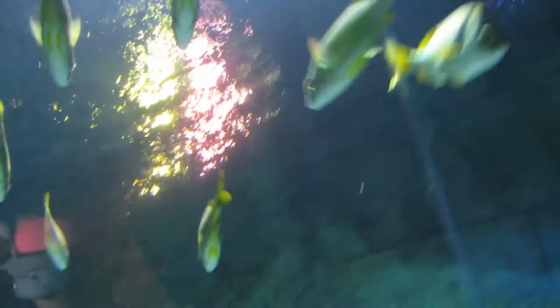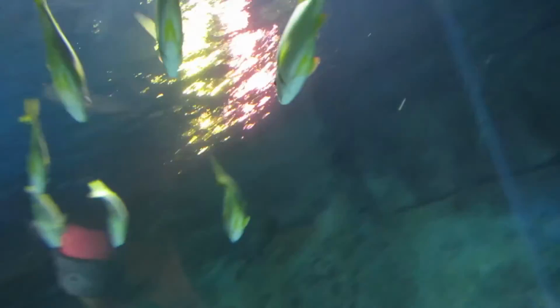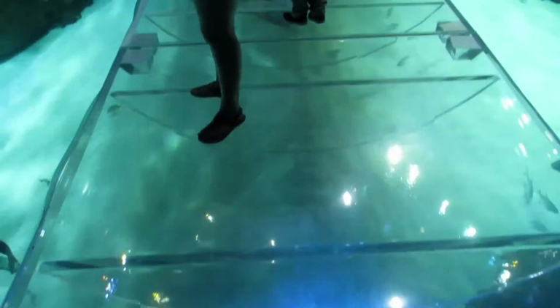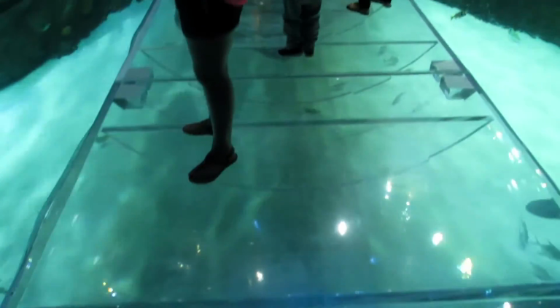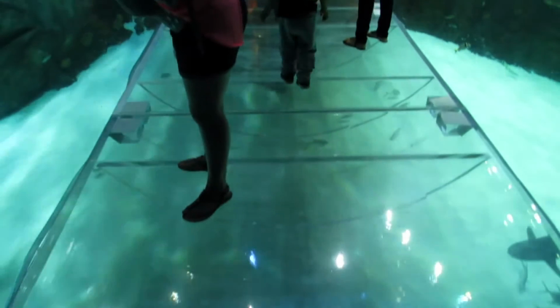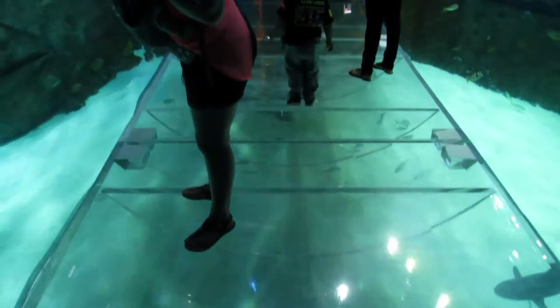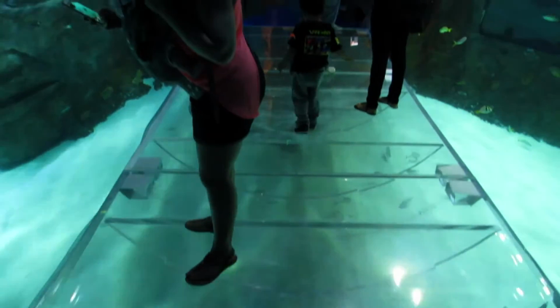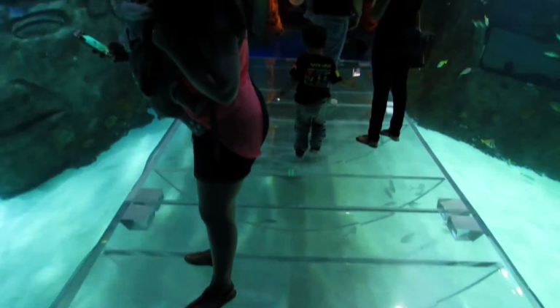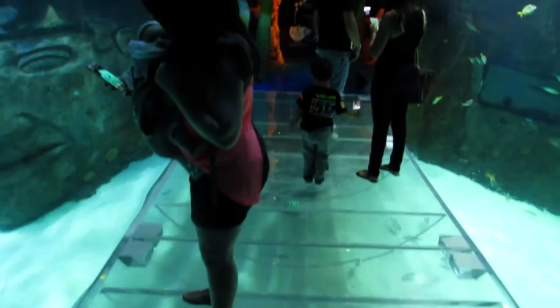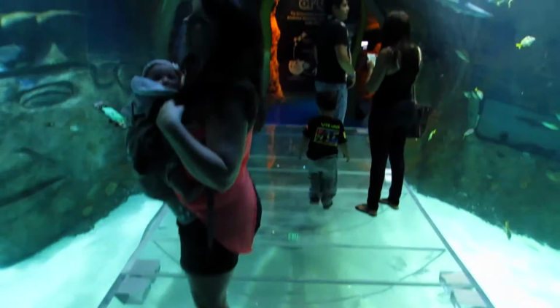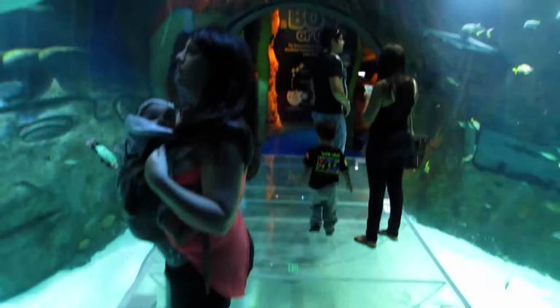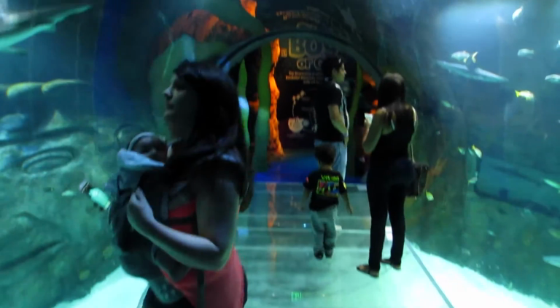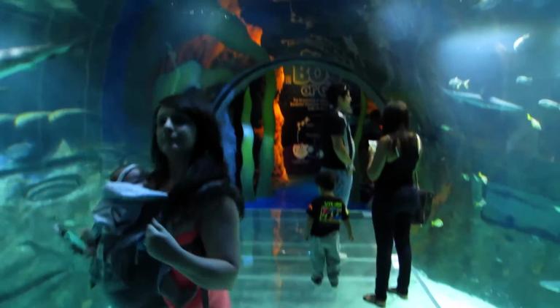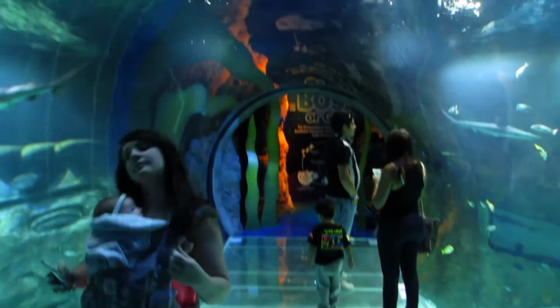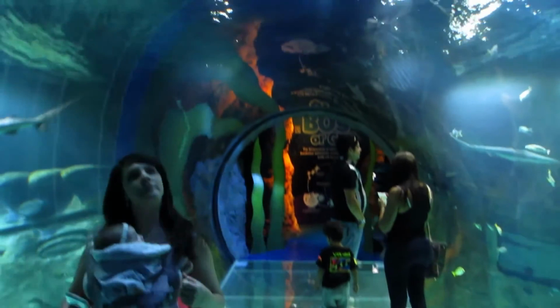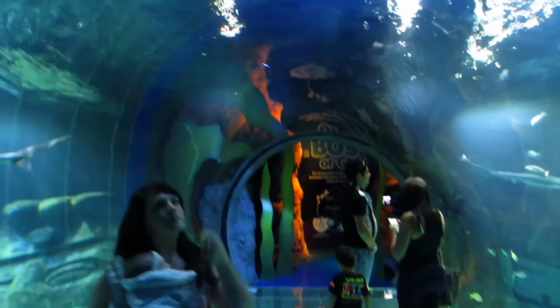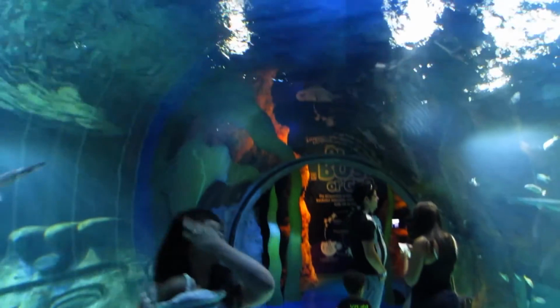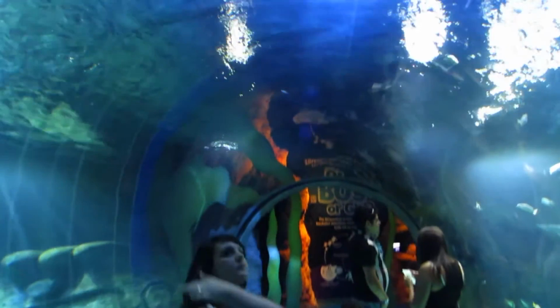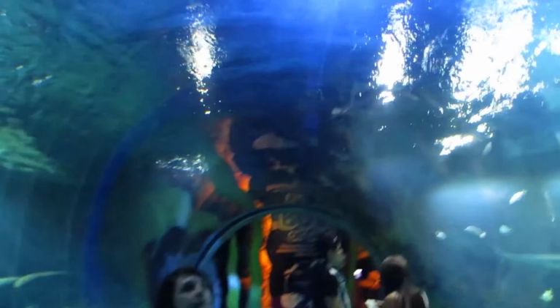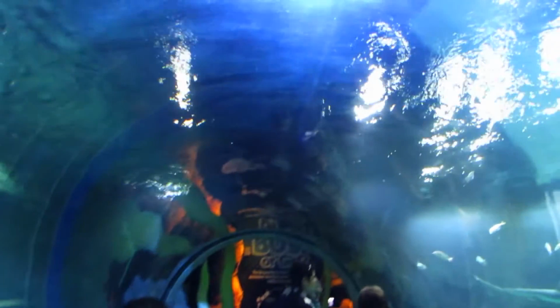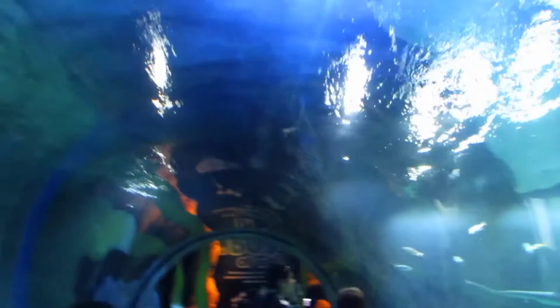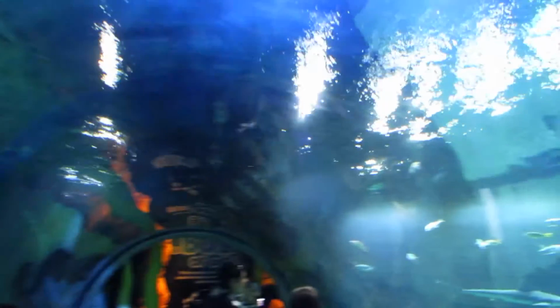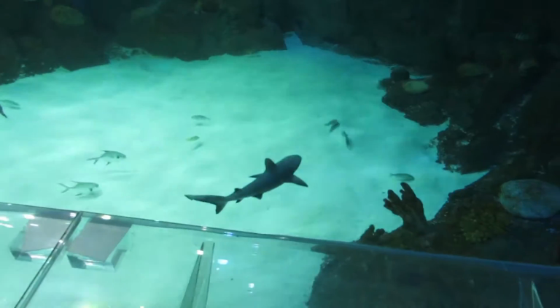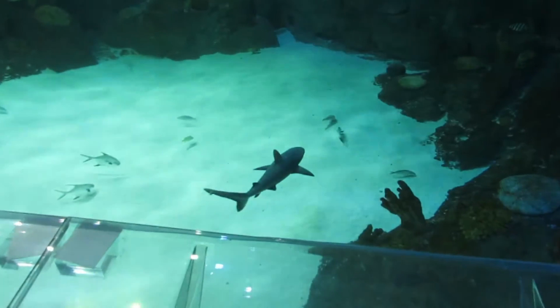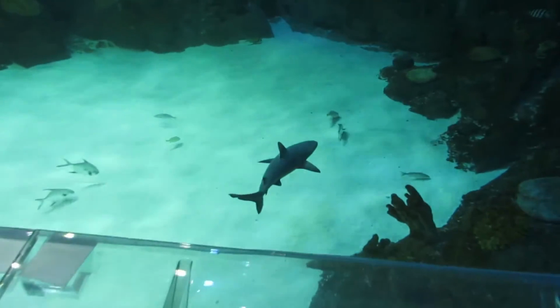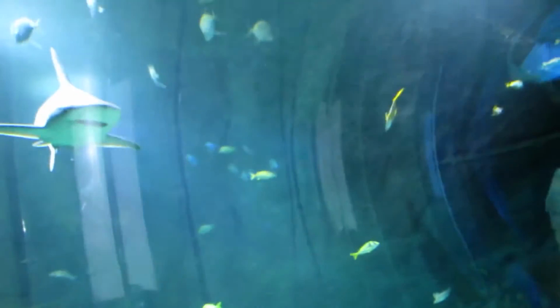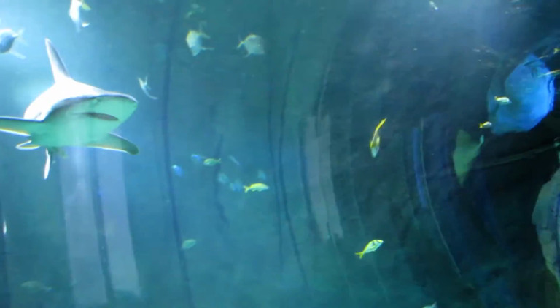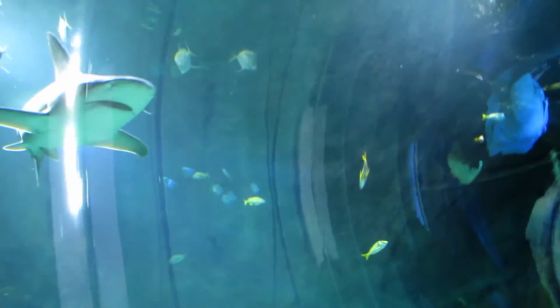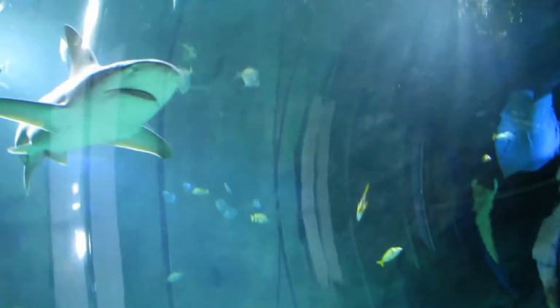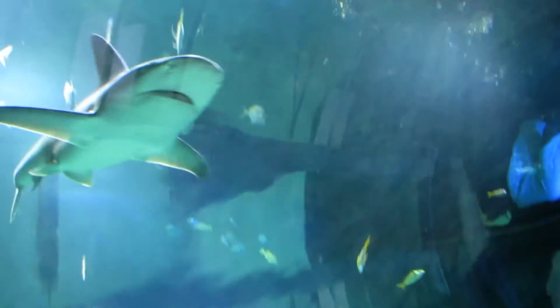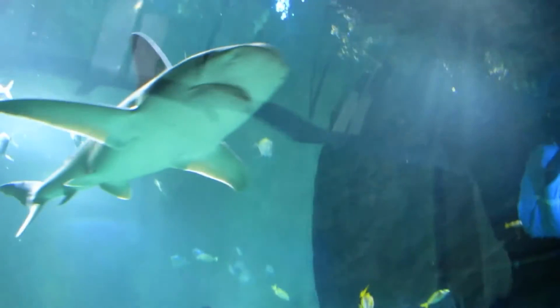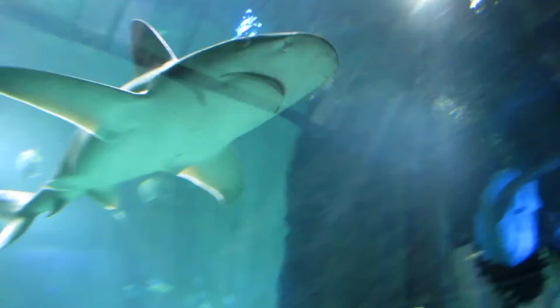Check out this amazing 360-degree ocean tunnel. It's constructed using 5-inch thick acrylic. That means you're just 5 inches away from this guy.